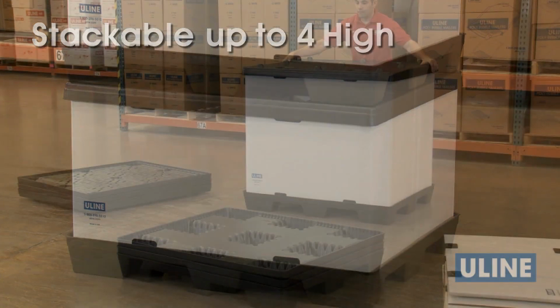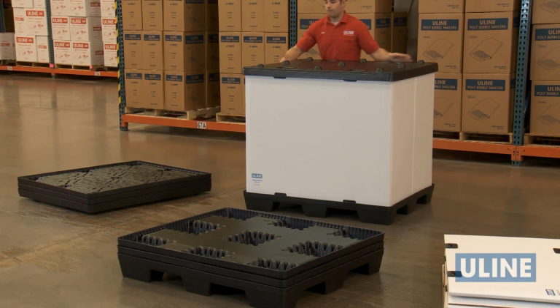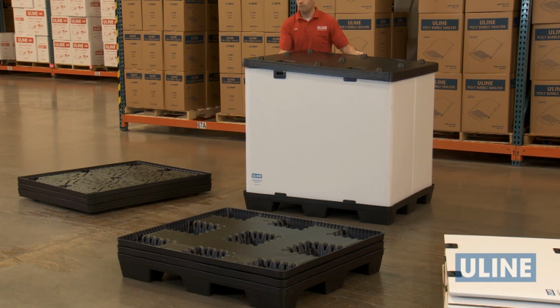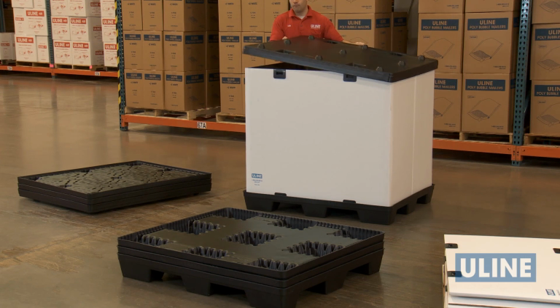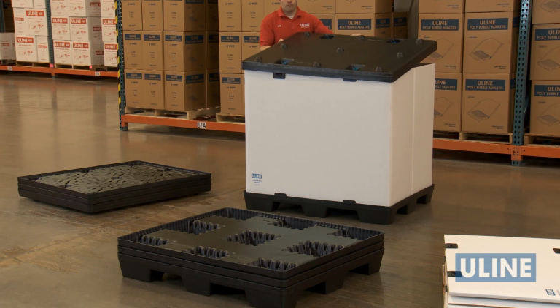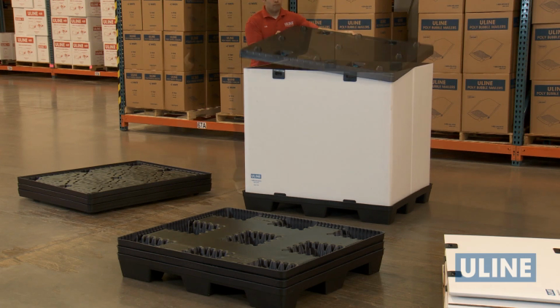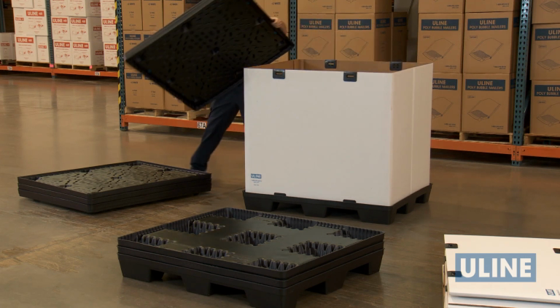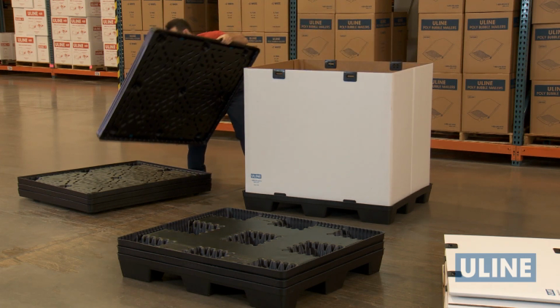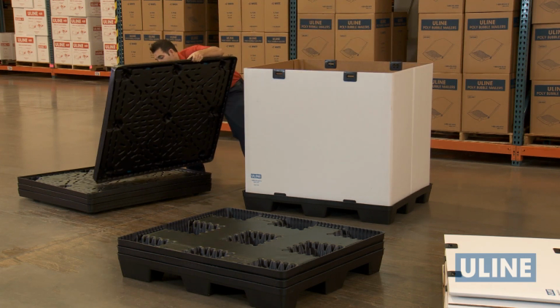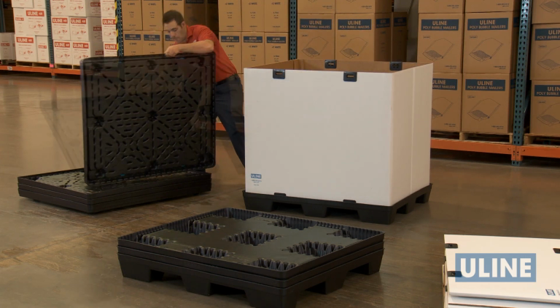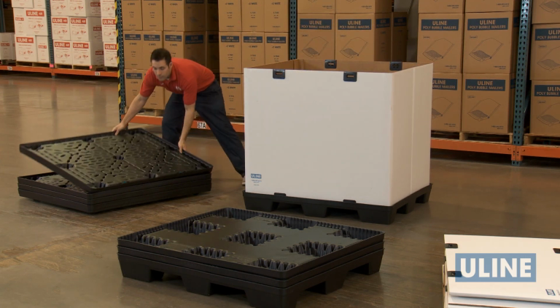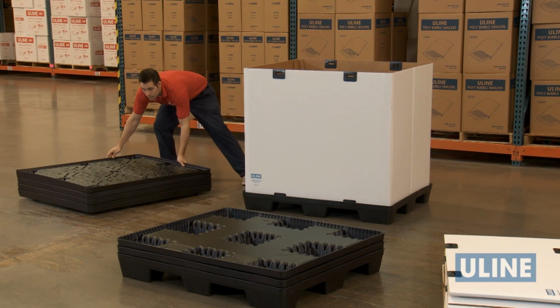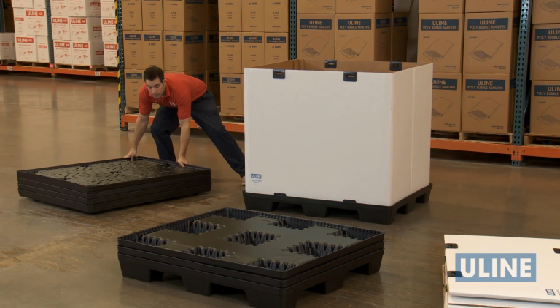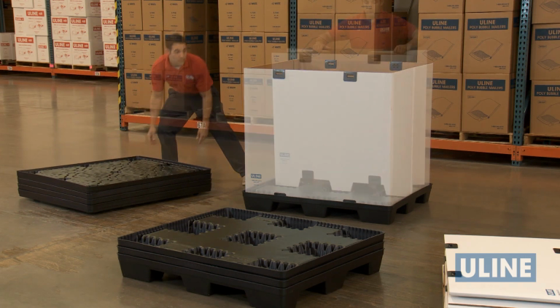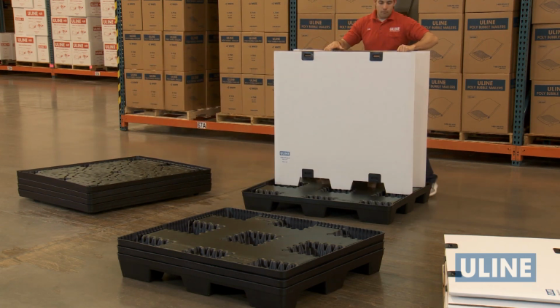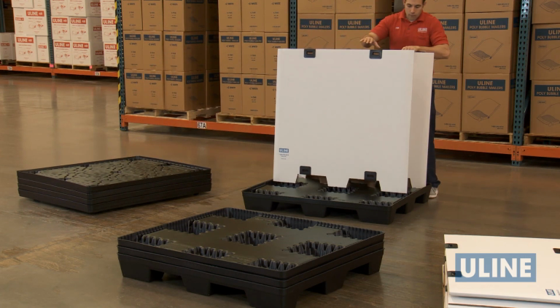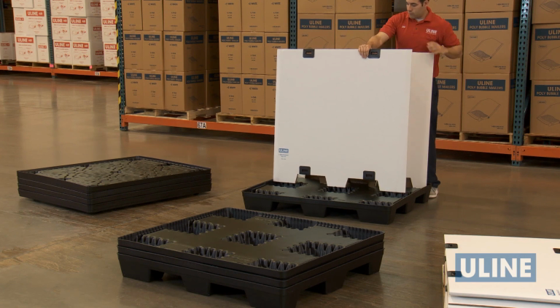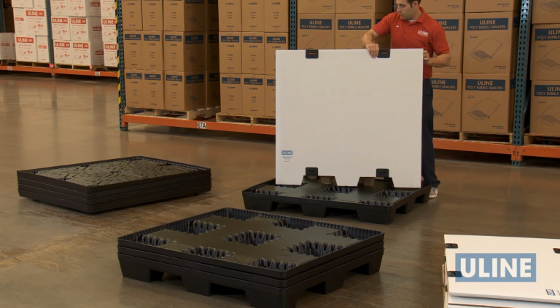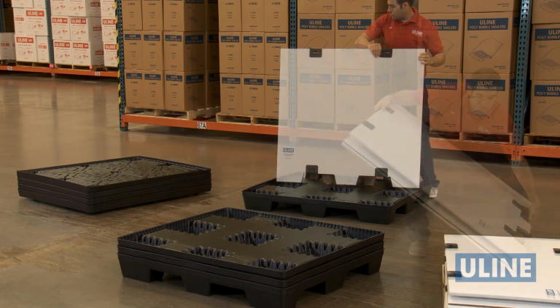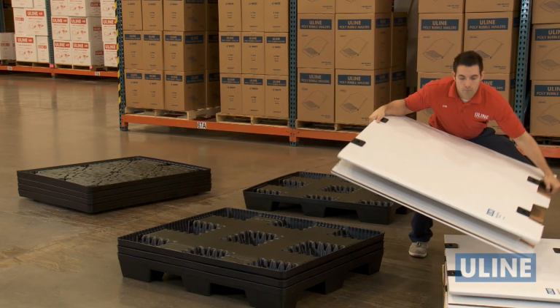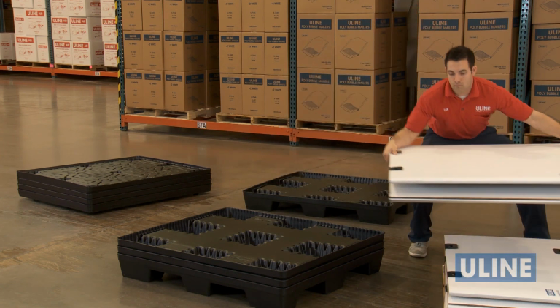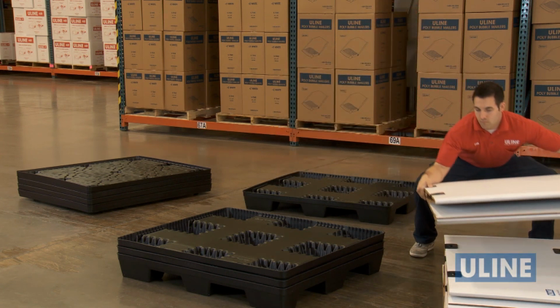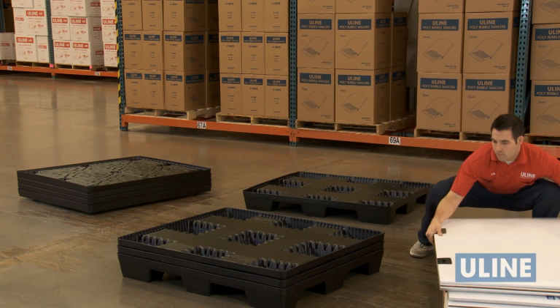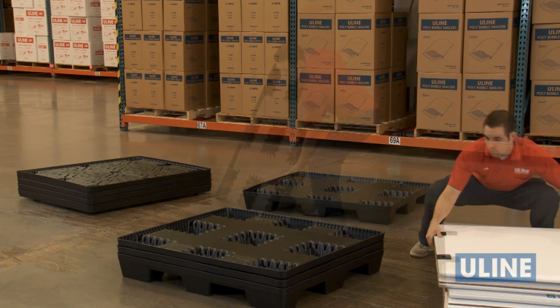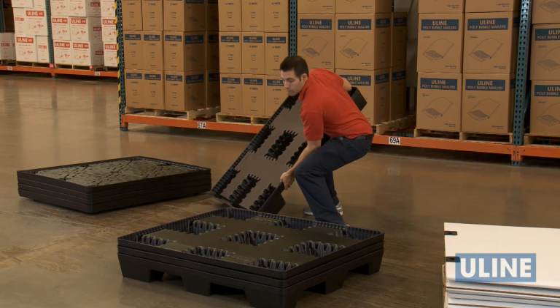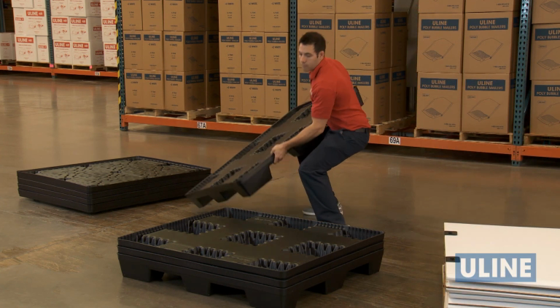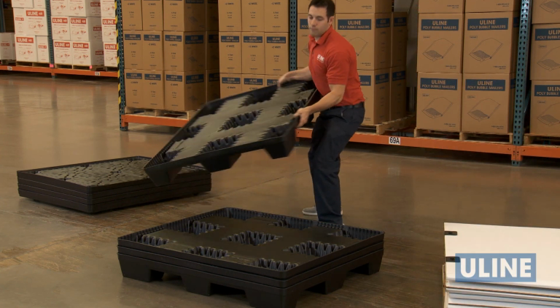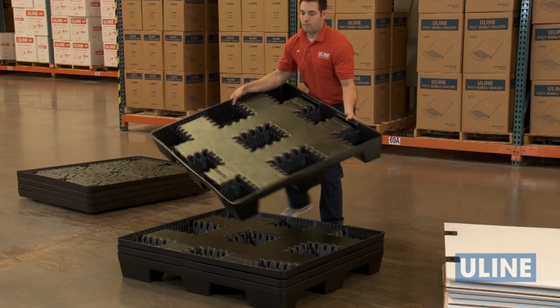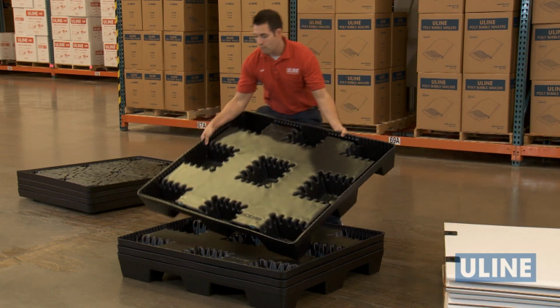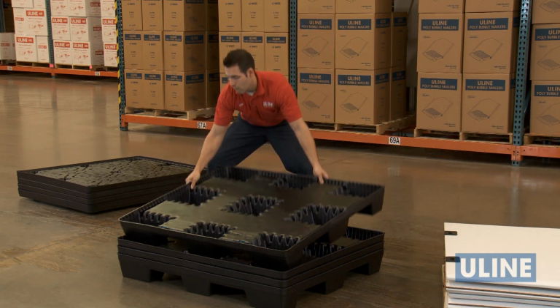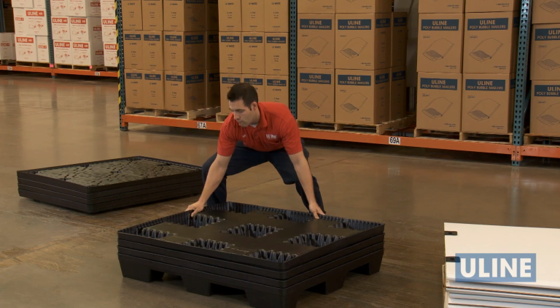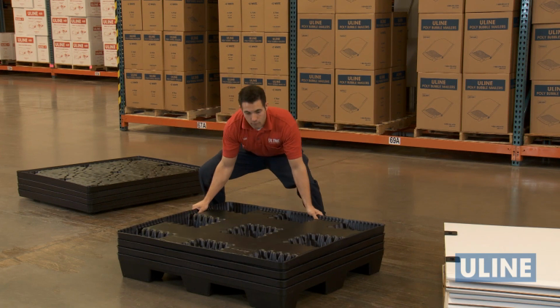And when not in use, Uline reusable bulk containers break down in seconds. The pallets and lids are nestable and the sleeves fold flat for space savings during shipment or while in storage.